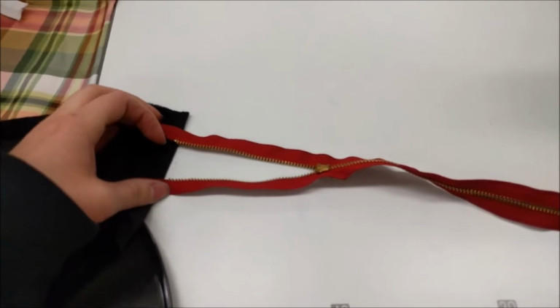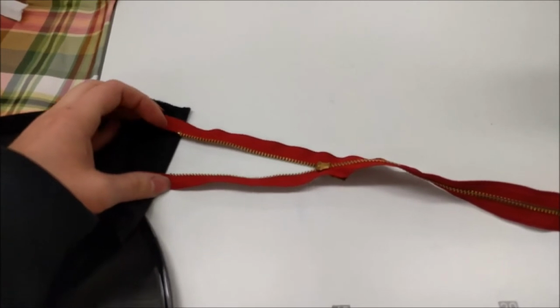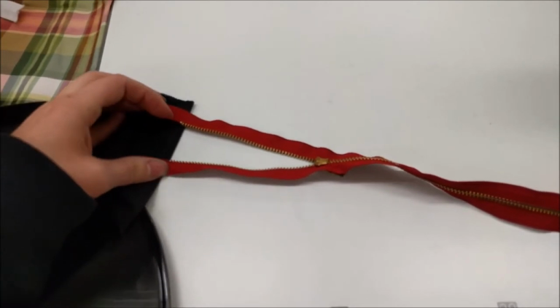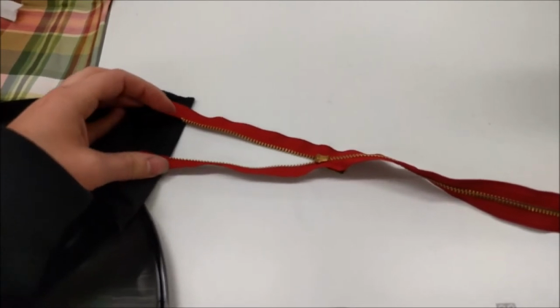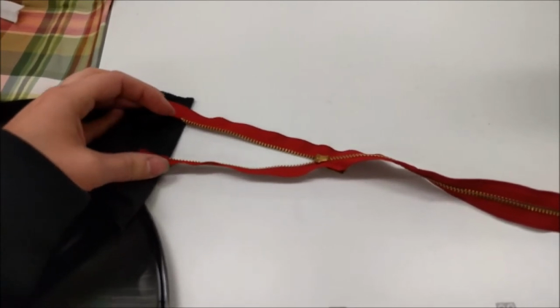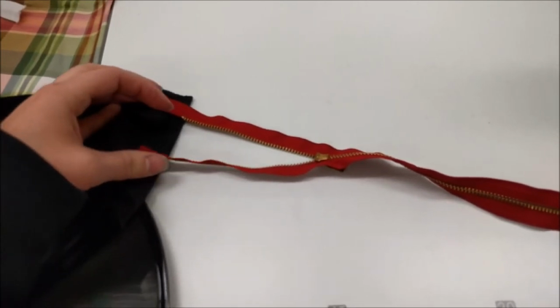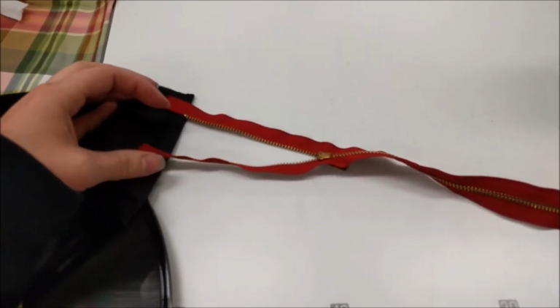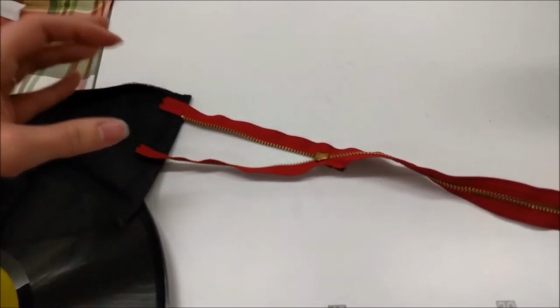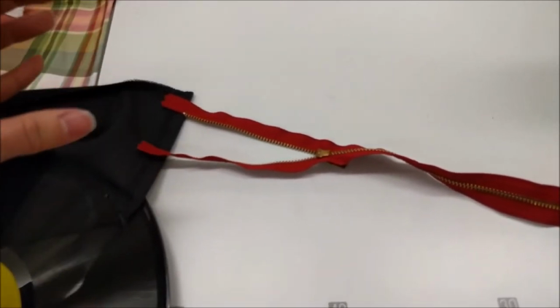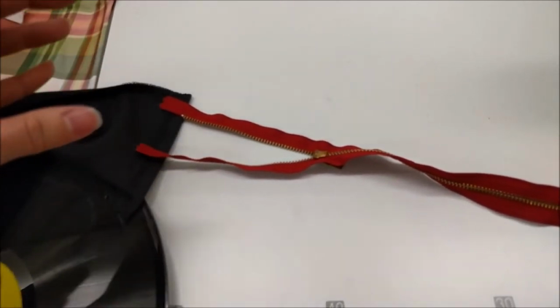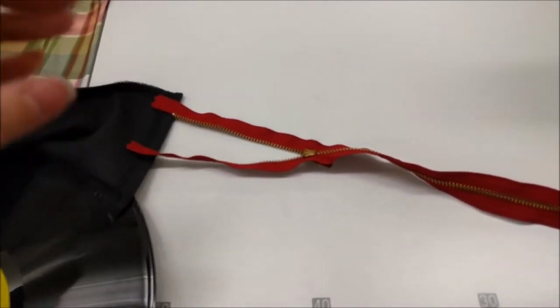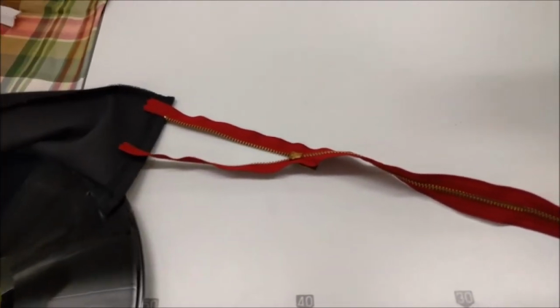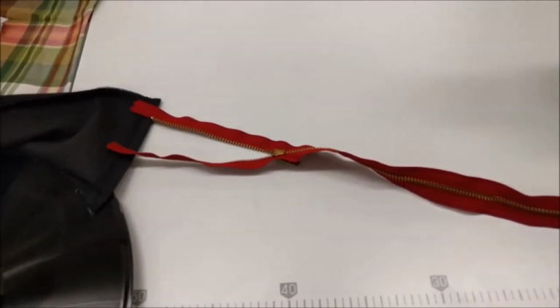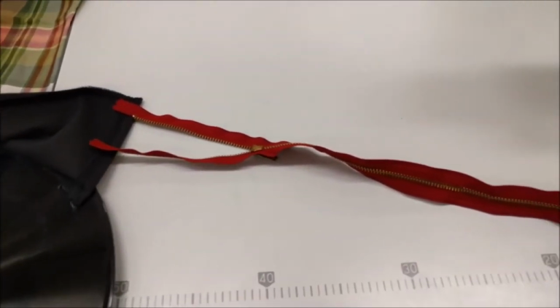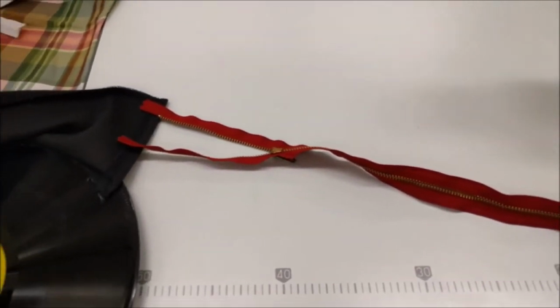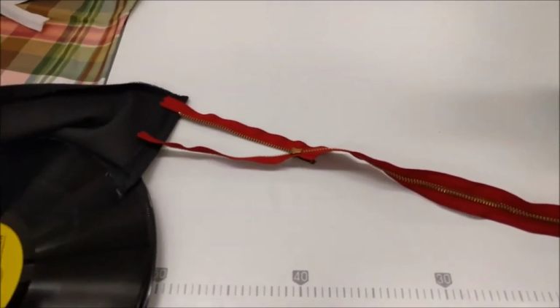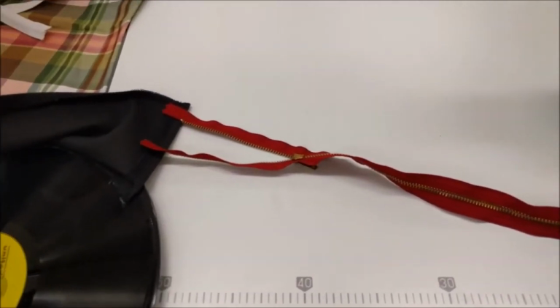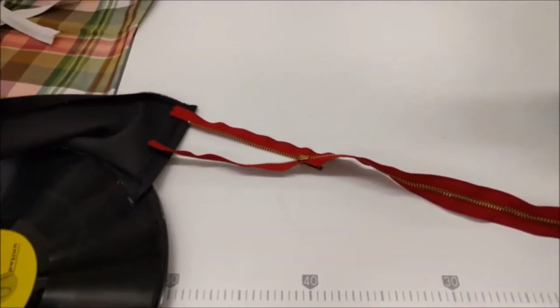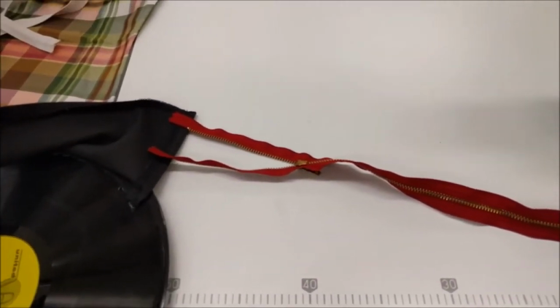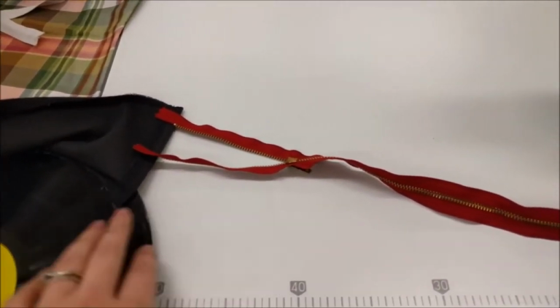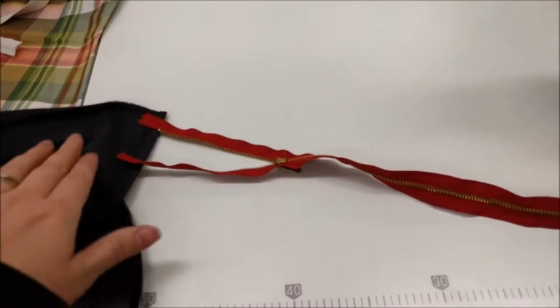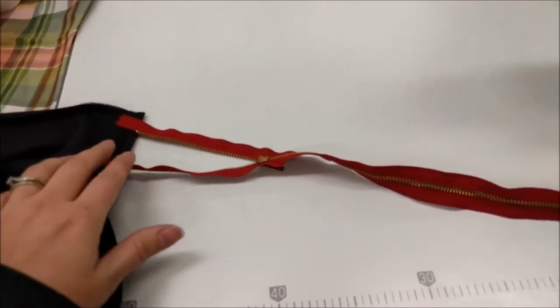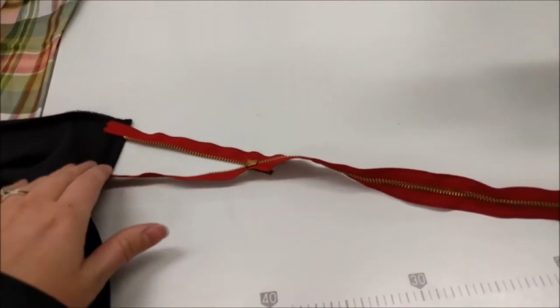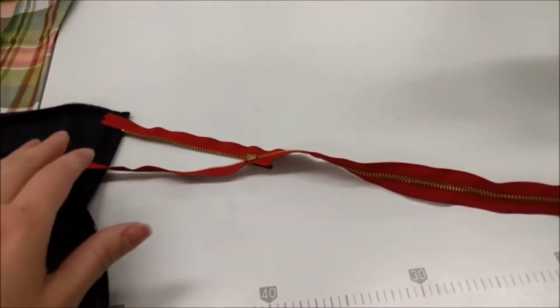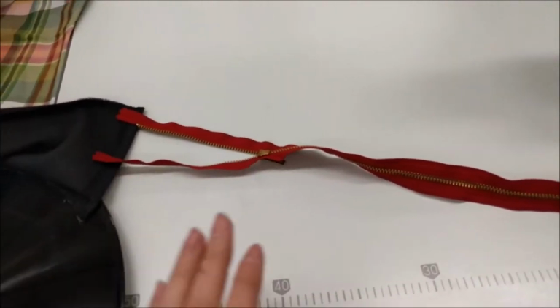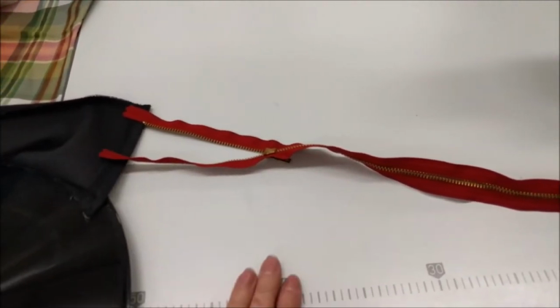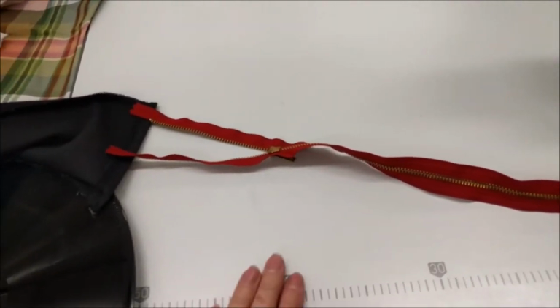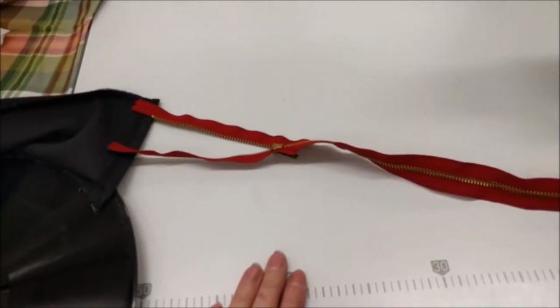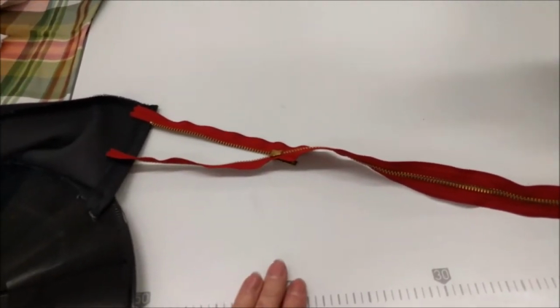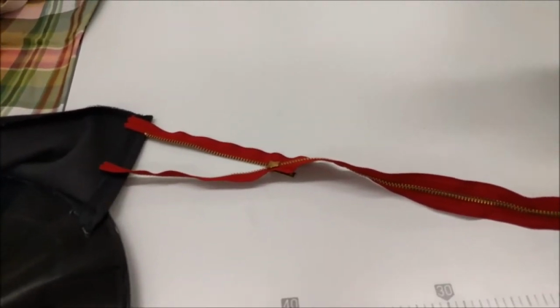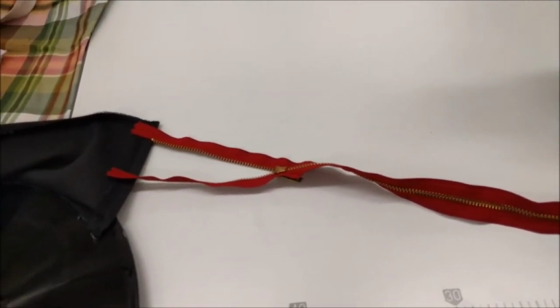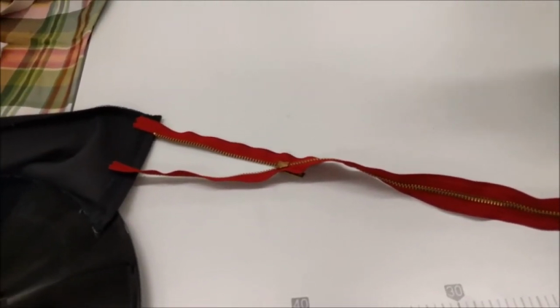Definitely when you're doing straps, make sure it's not twisted. That way you won't have to do seam ripping later because that's always frustrating.